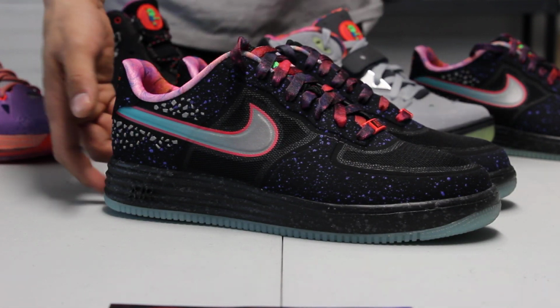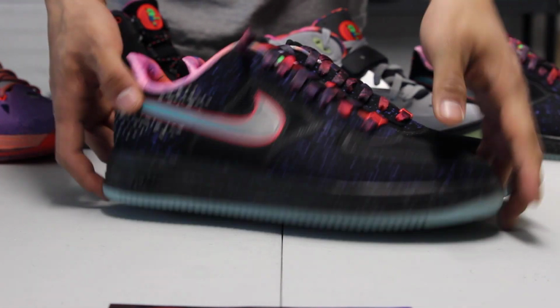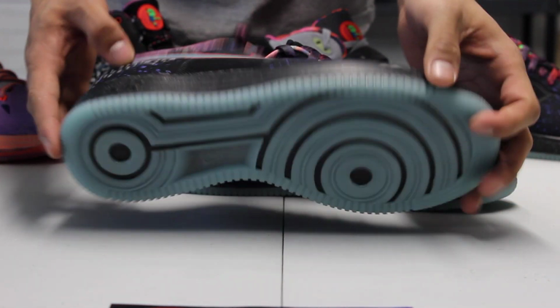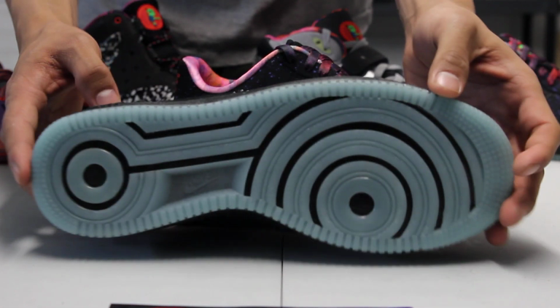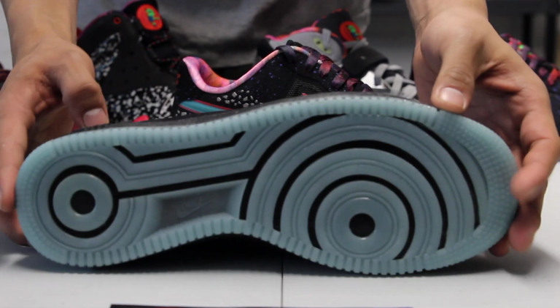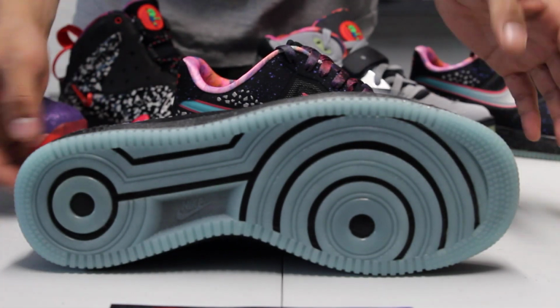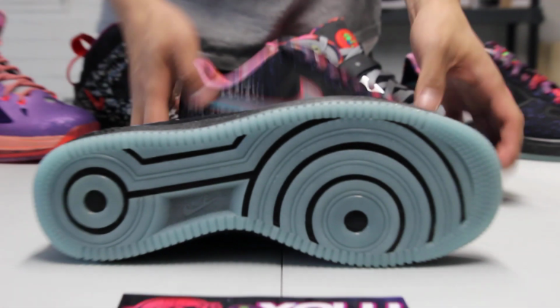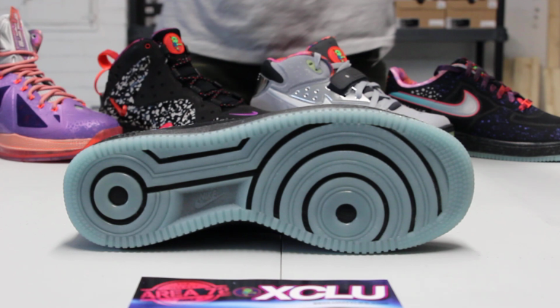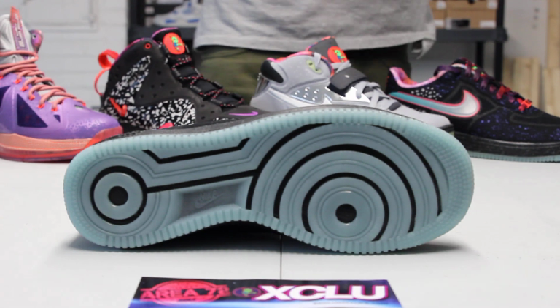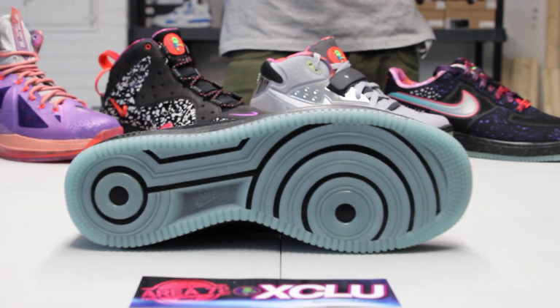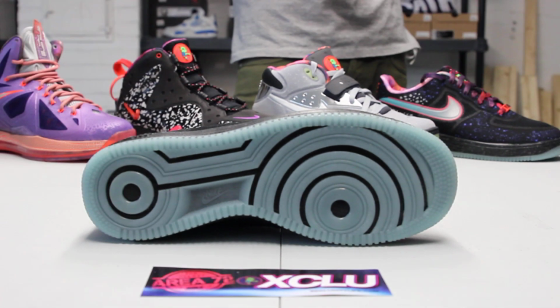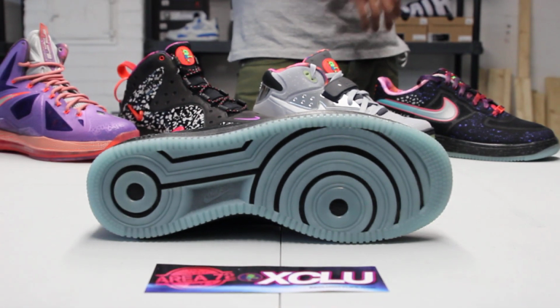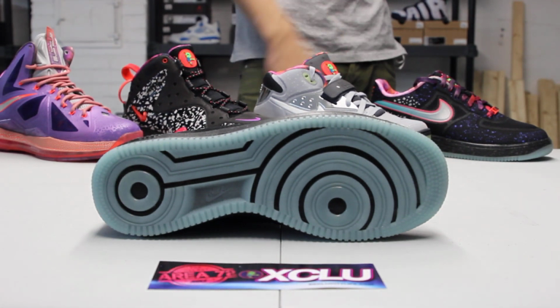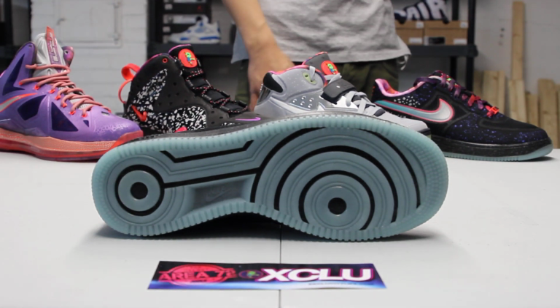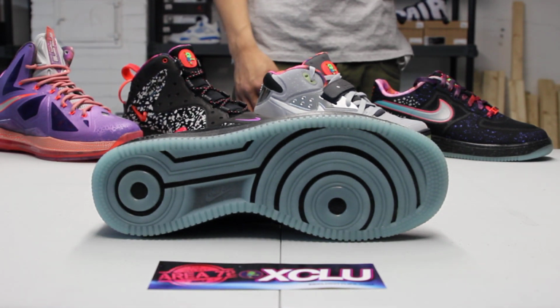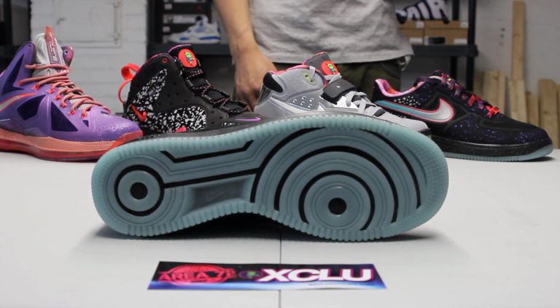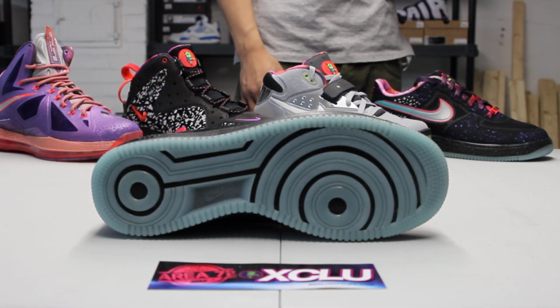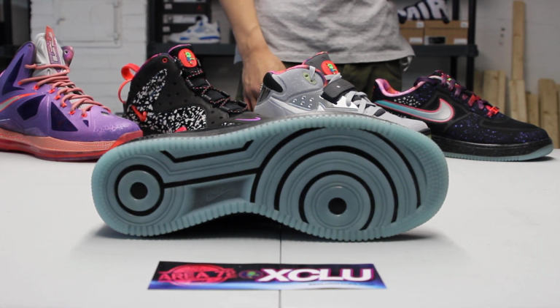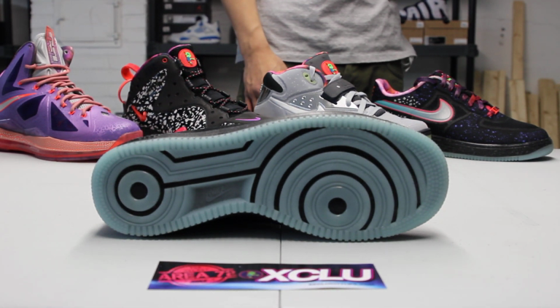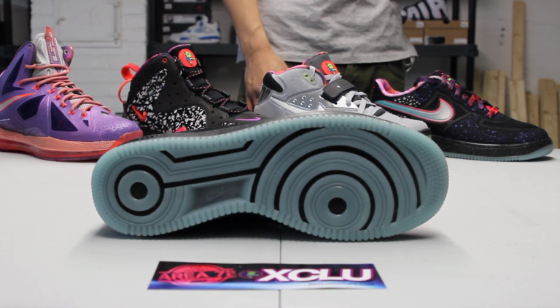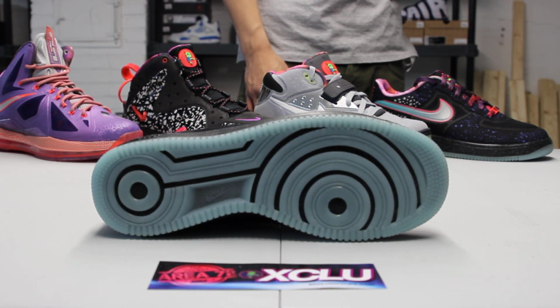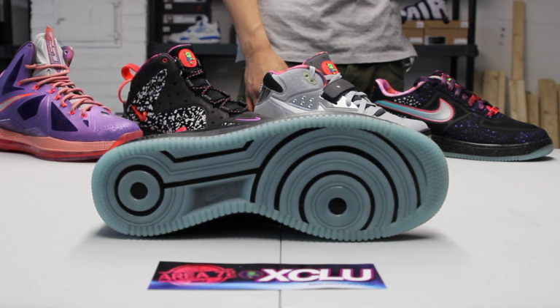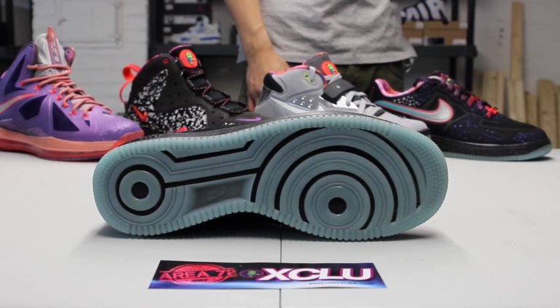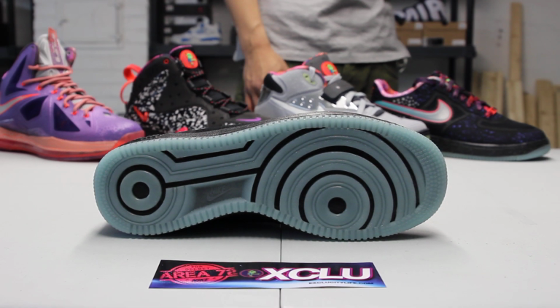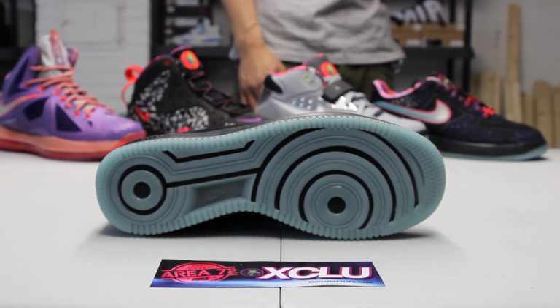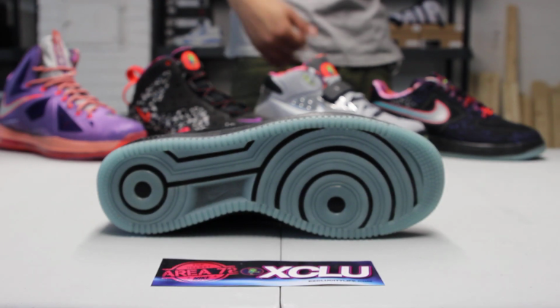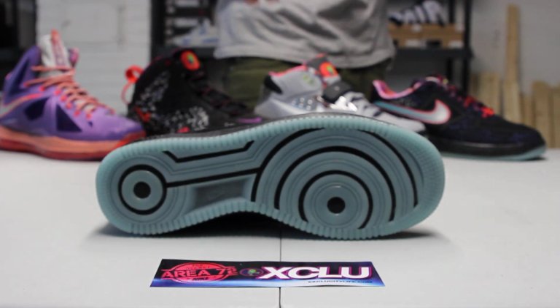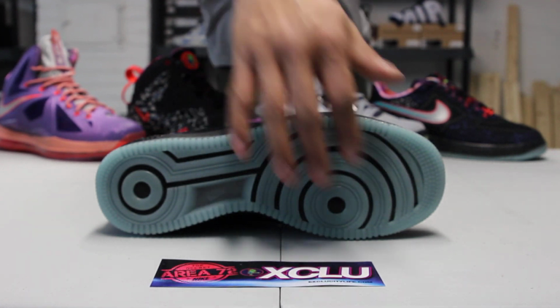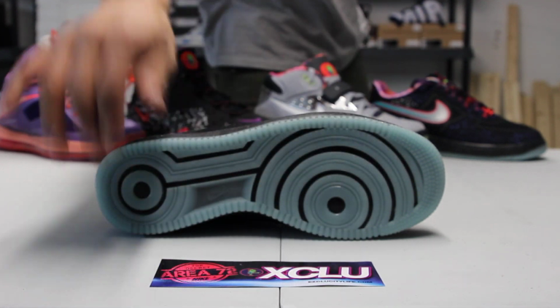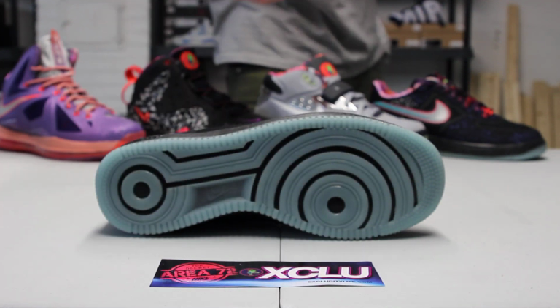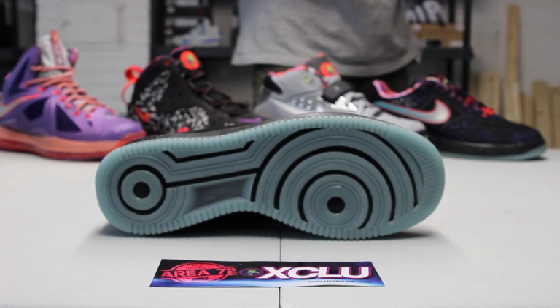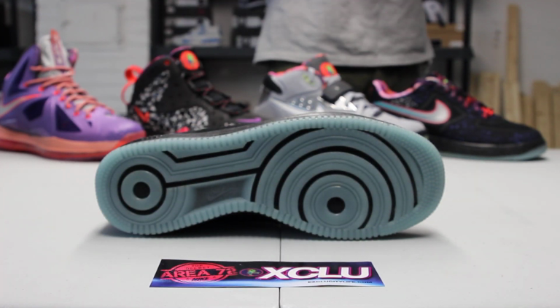Let's start off with the outsole of the shoe. You got your Lunar Force 1 bottom that glows in the dark with black highlights throughout the shoe.